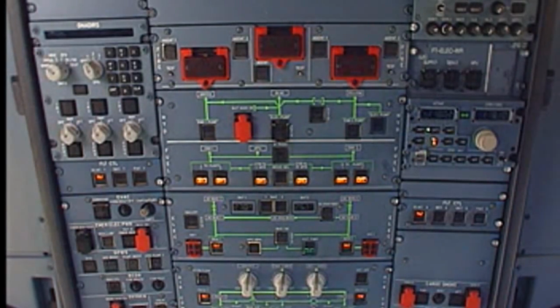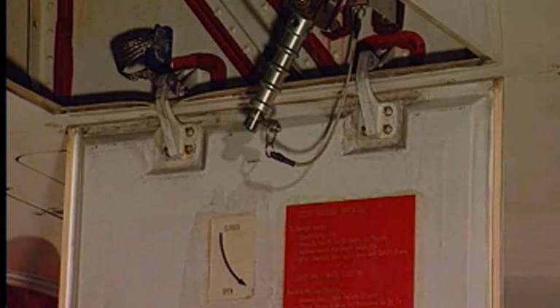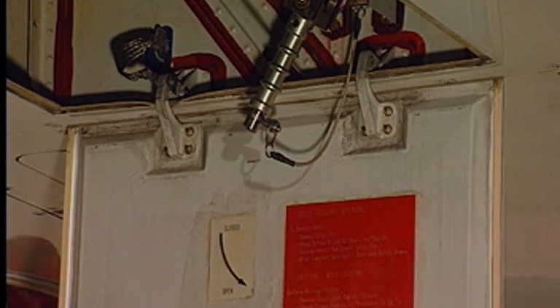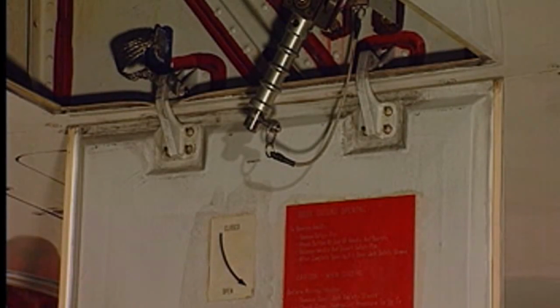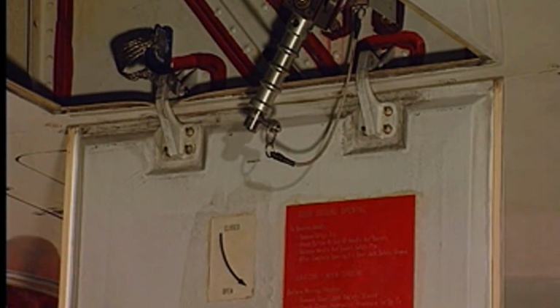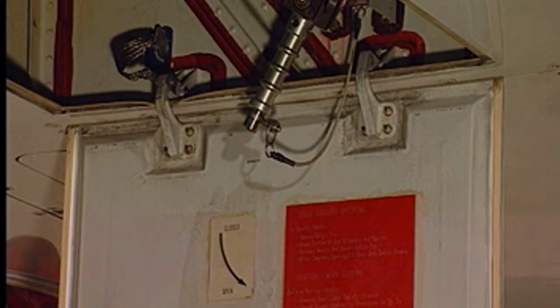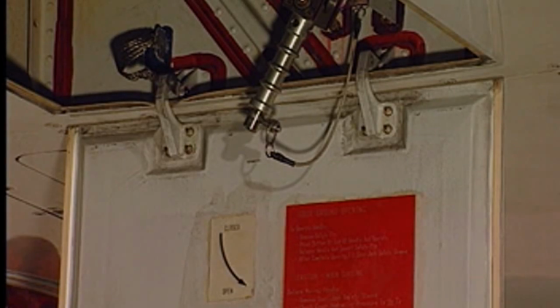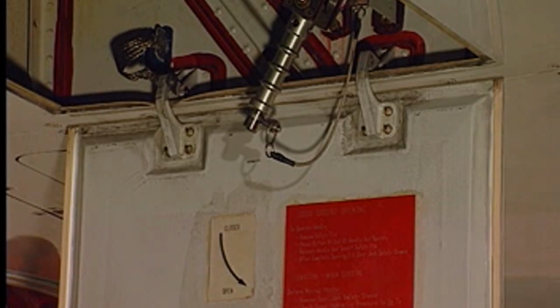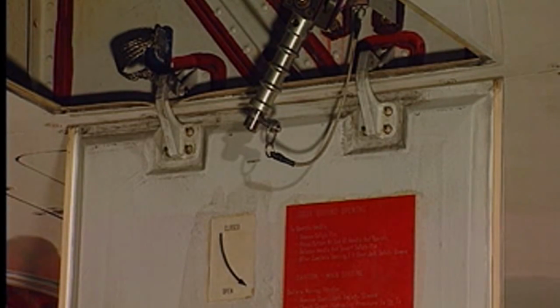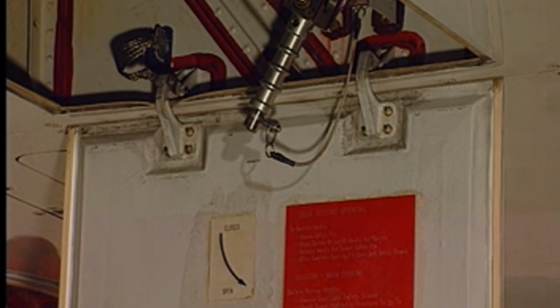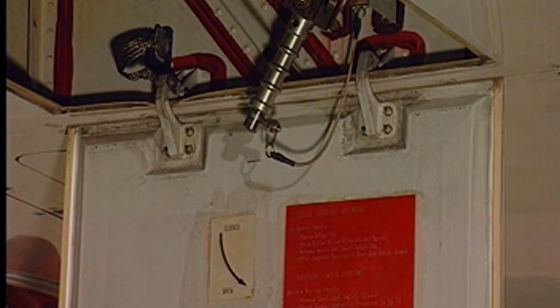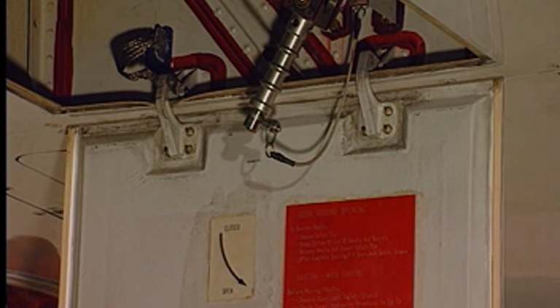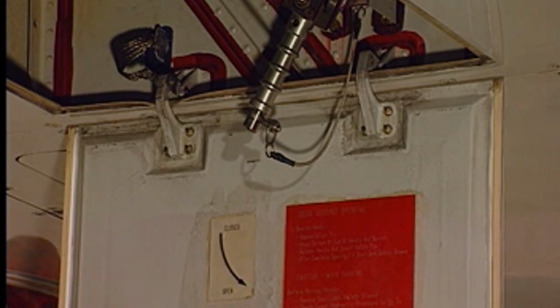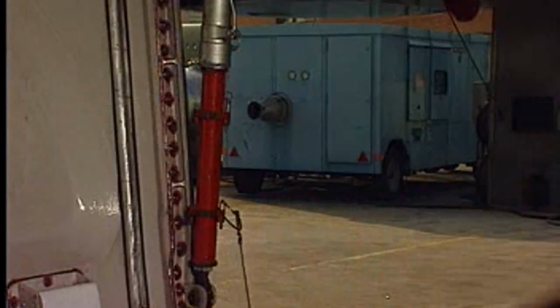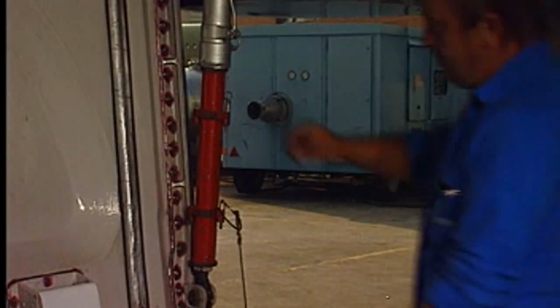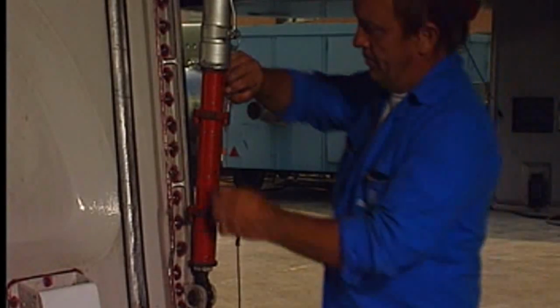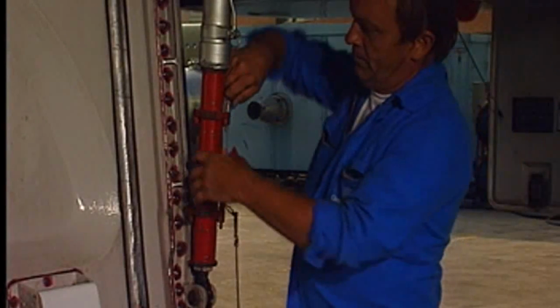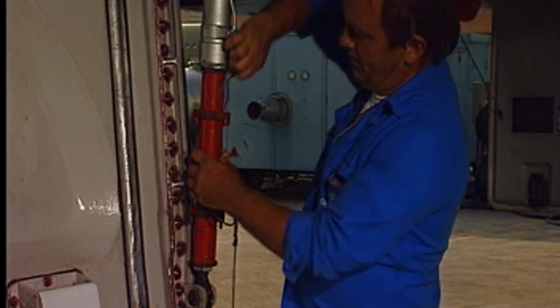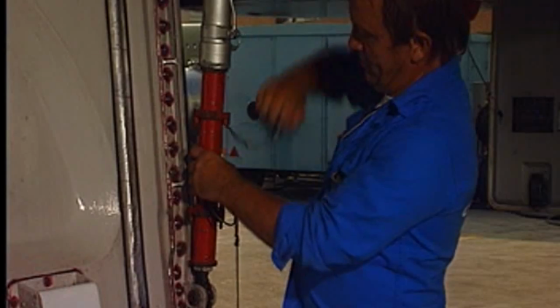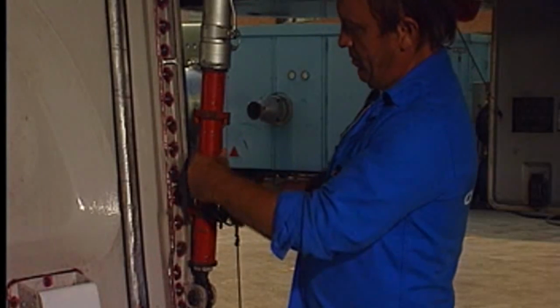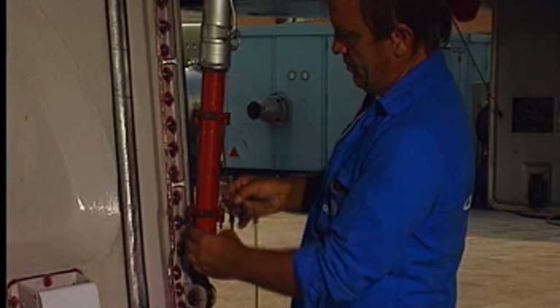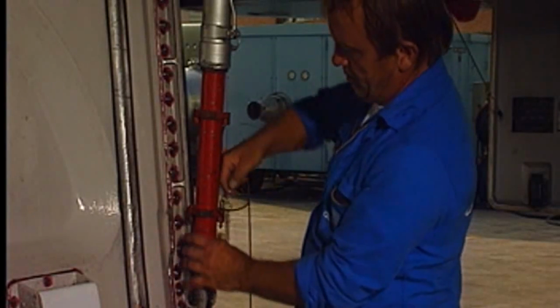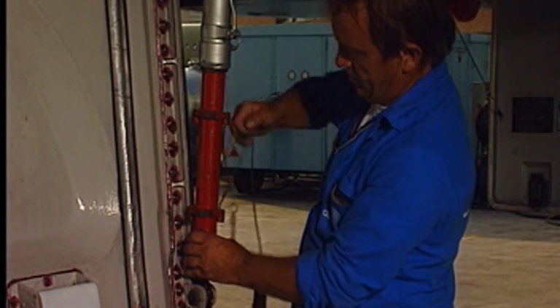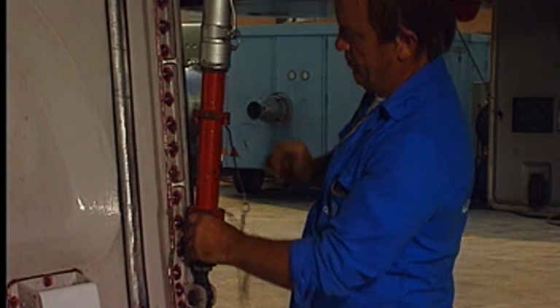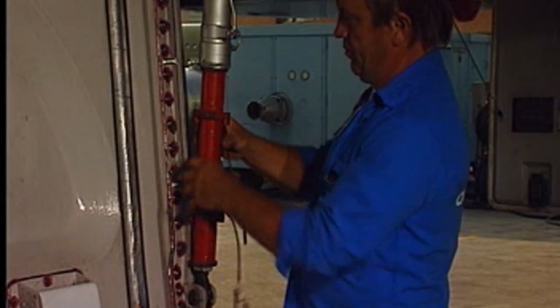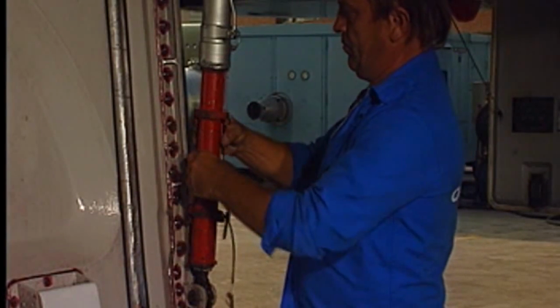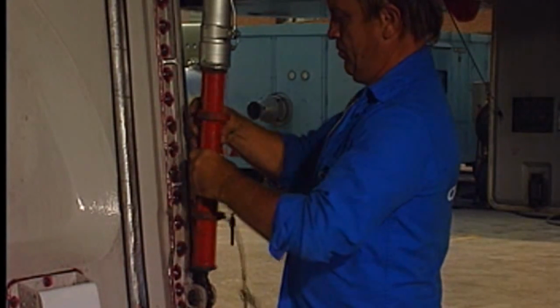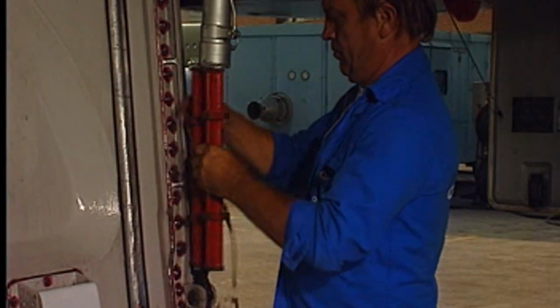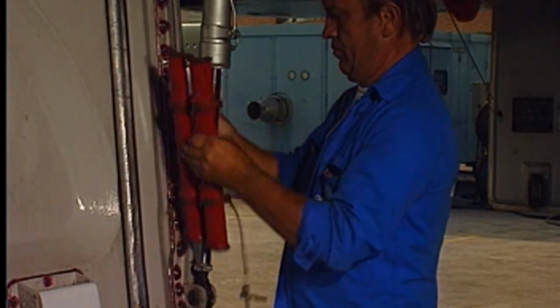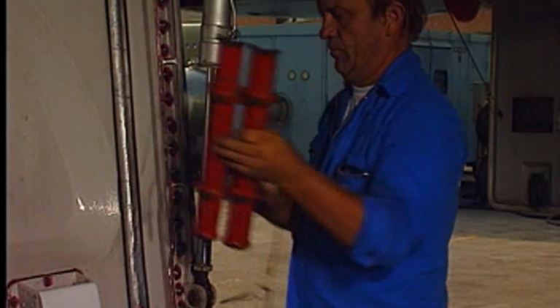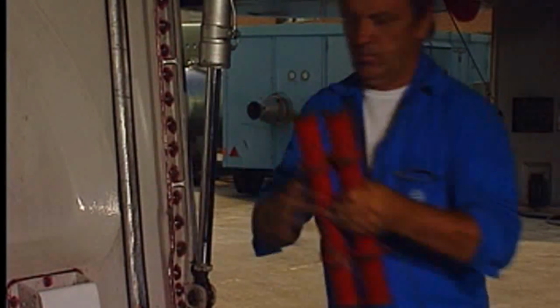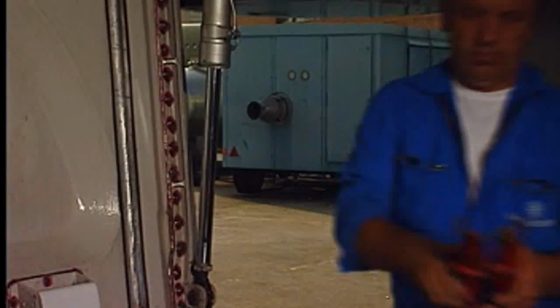On the ground, make certain that the ground door opening control handle is locked in the open position. Remove the safety sleeve from the actuator. Make certain that the door travel ranges are clear.